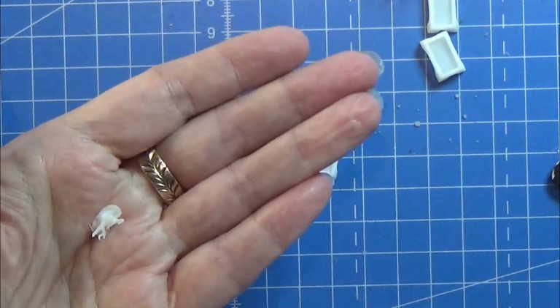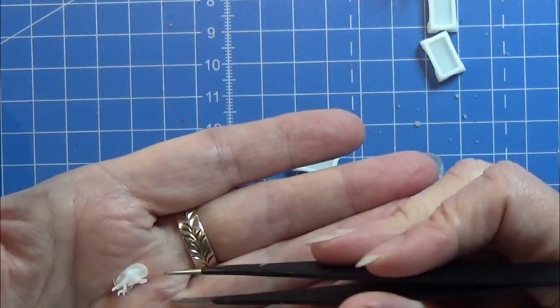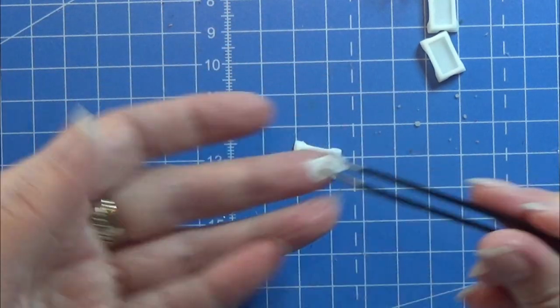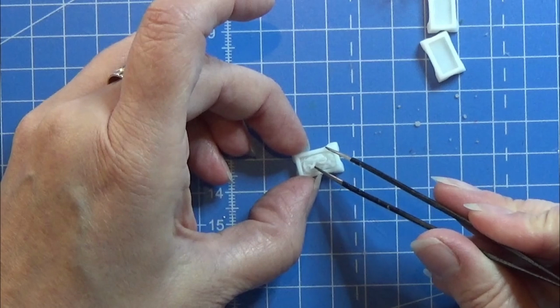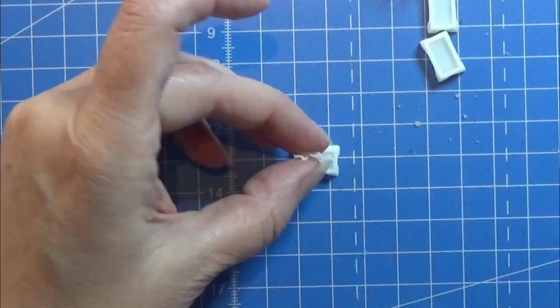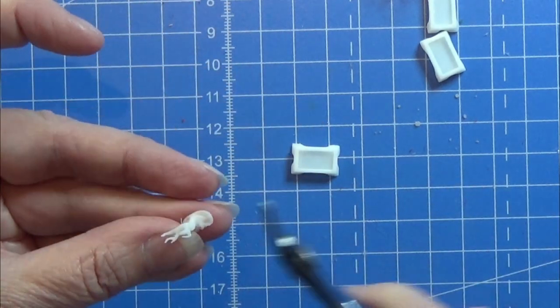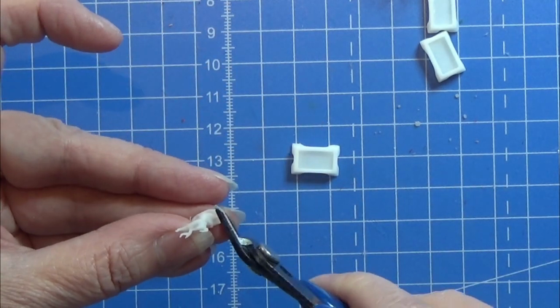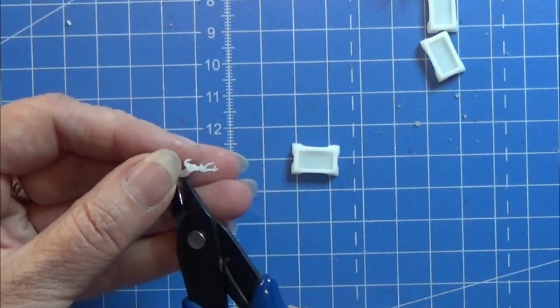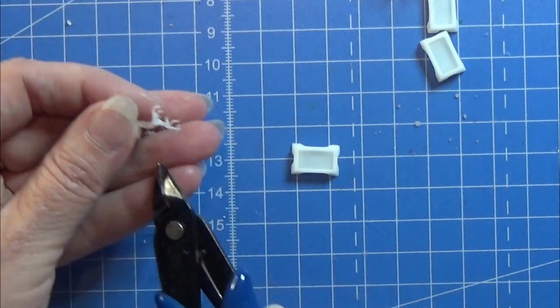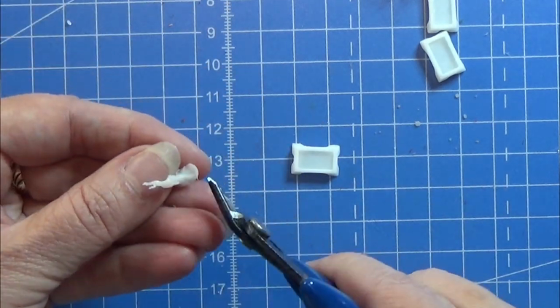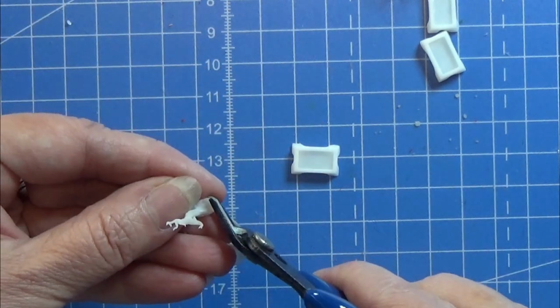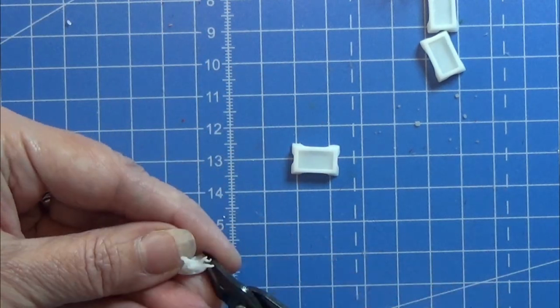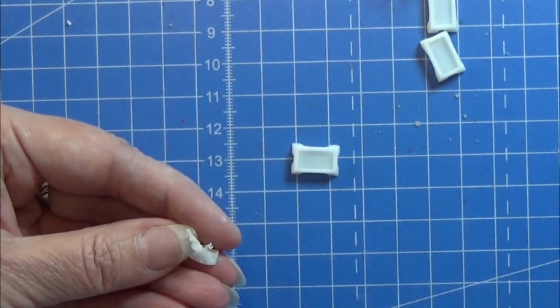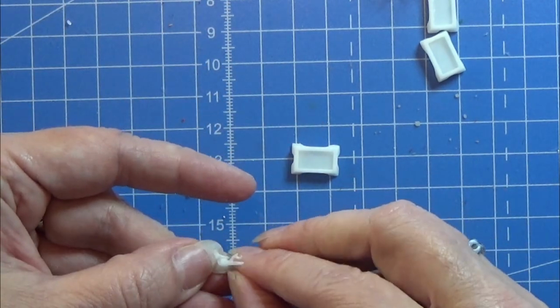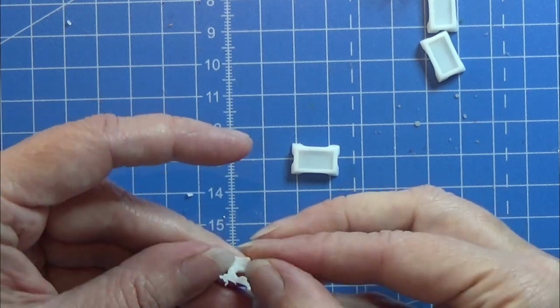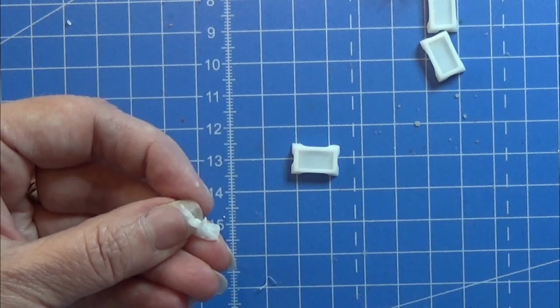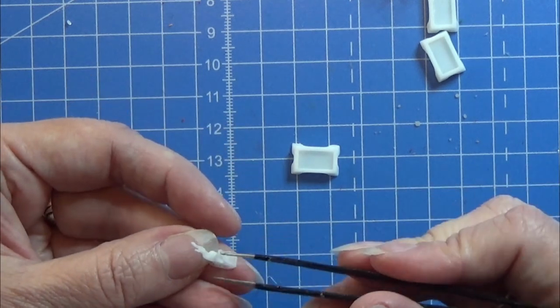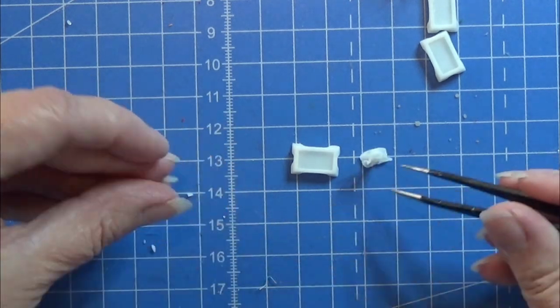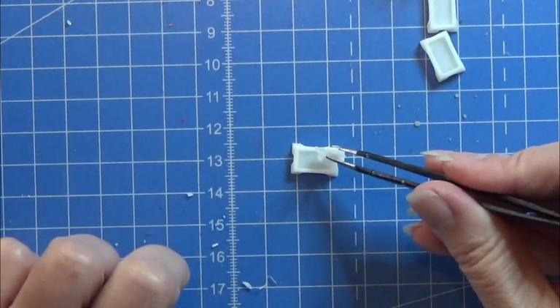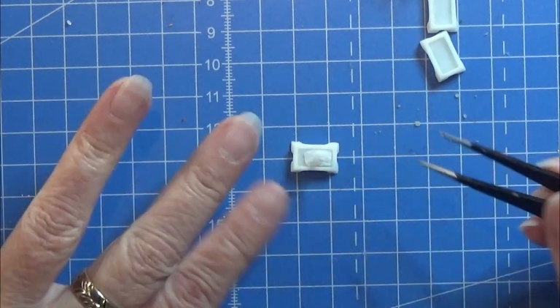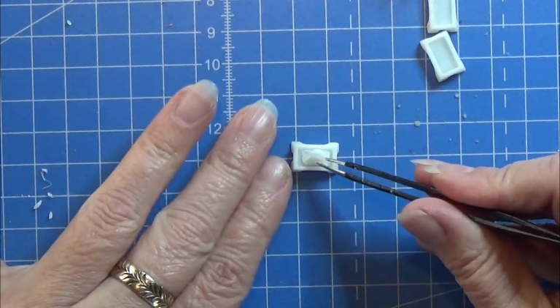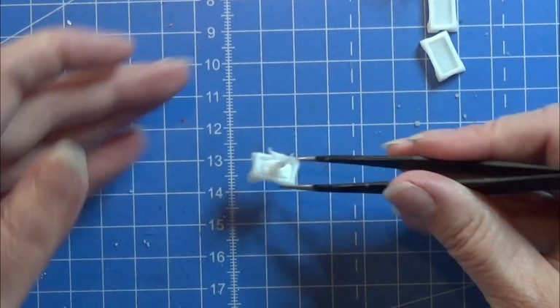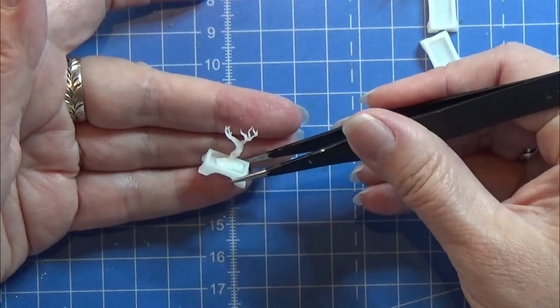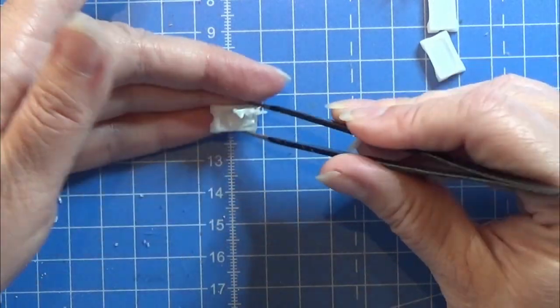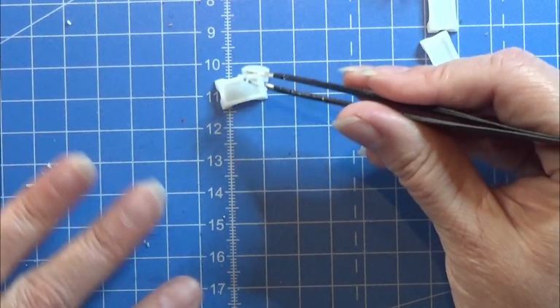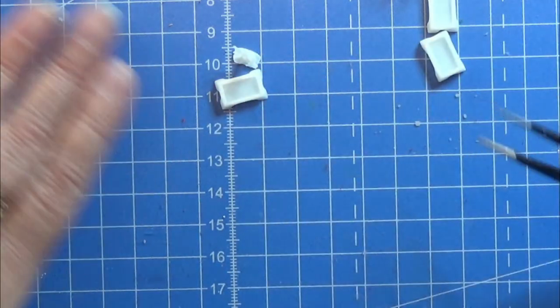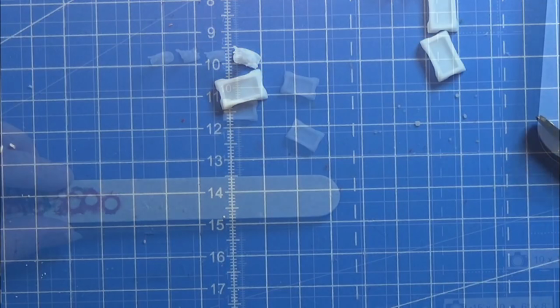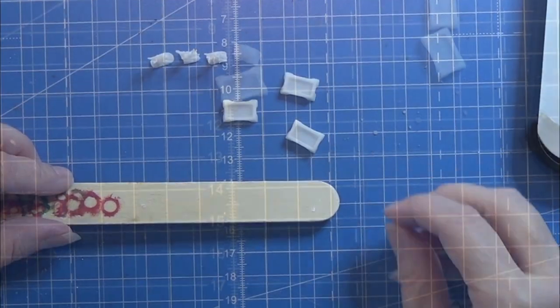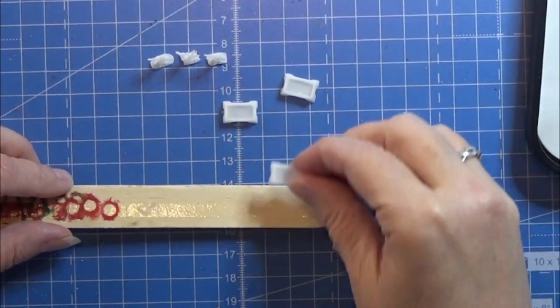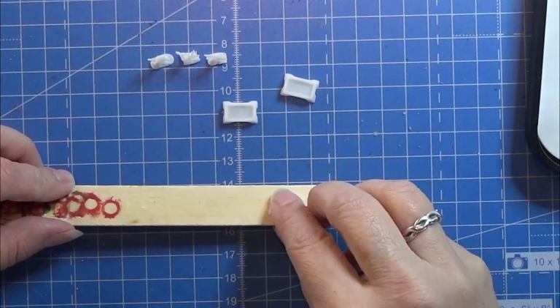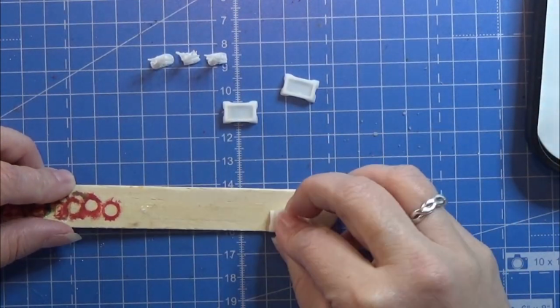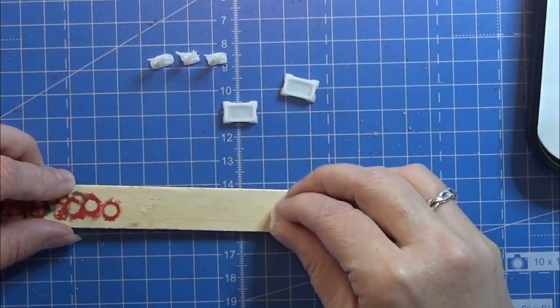I am going to cut a tiny bit of the bottom of the tree to make it fit my little tray. I will also leave a link in the info box below for the tray itself — that's my design.